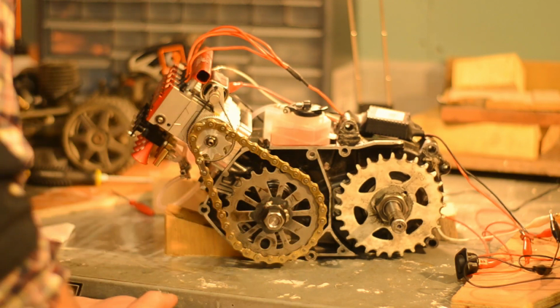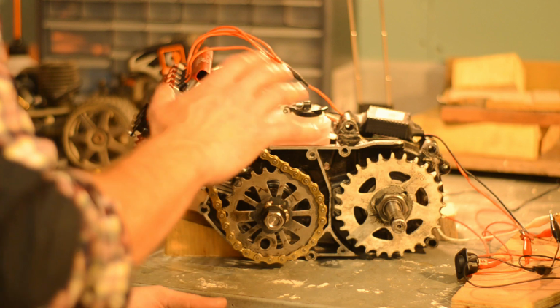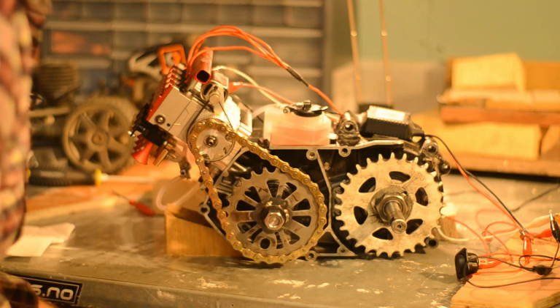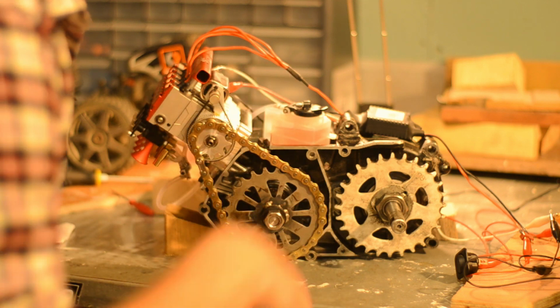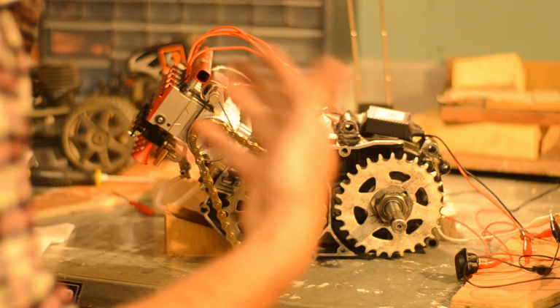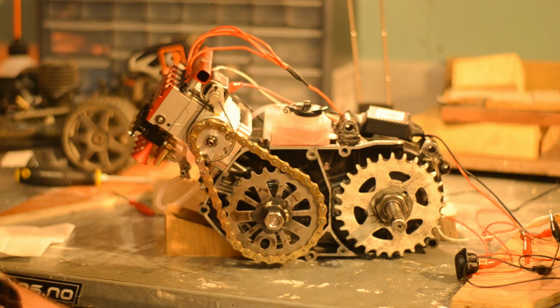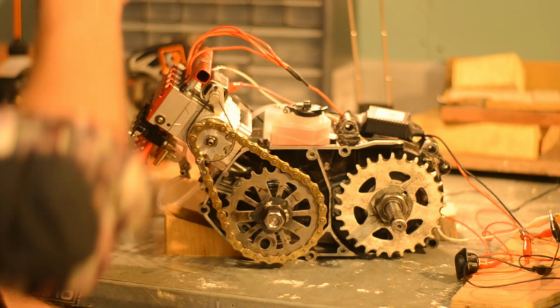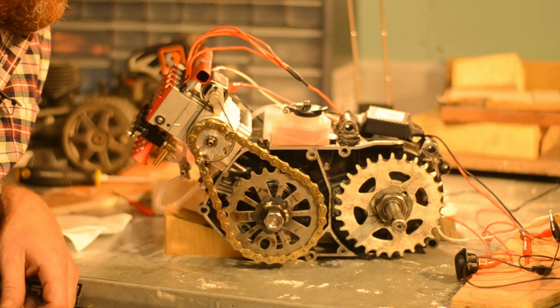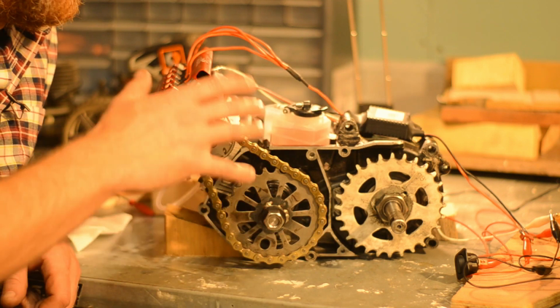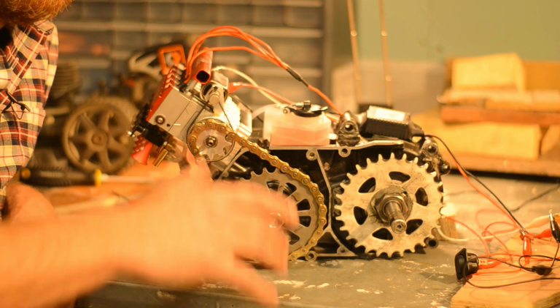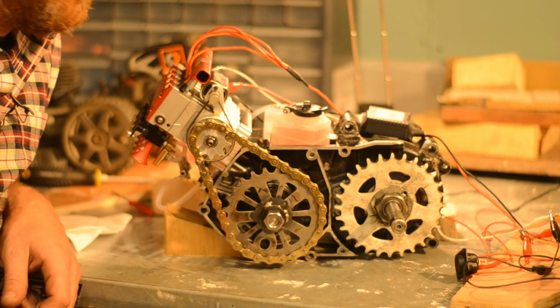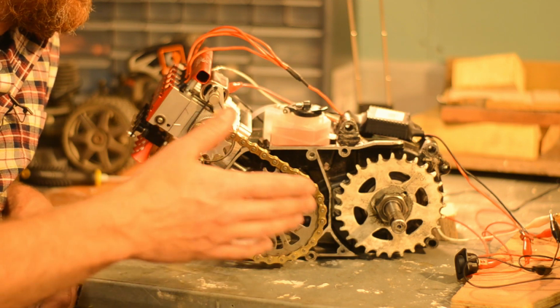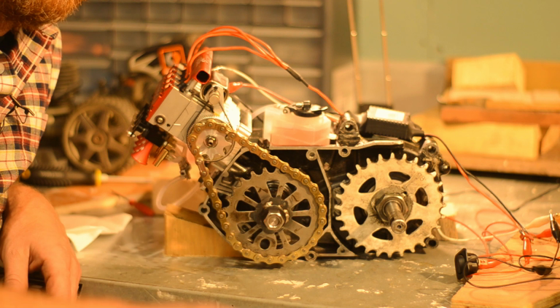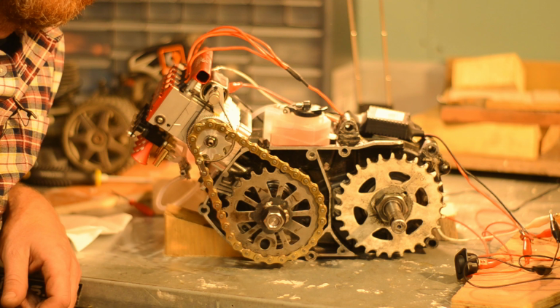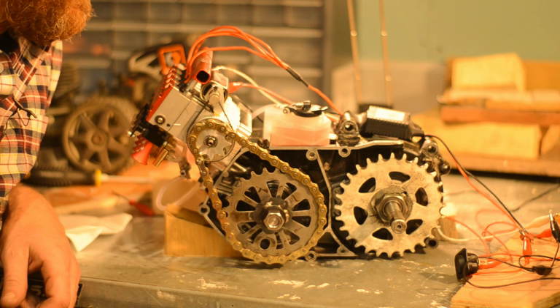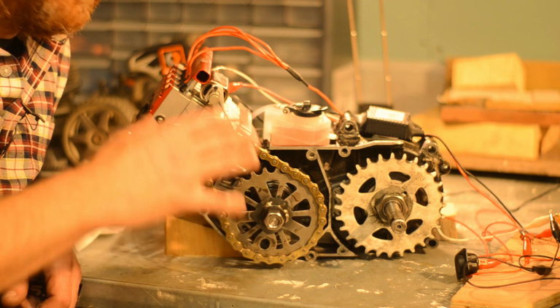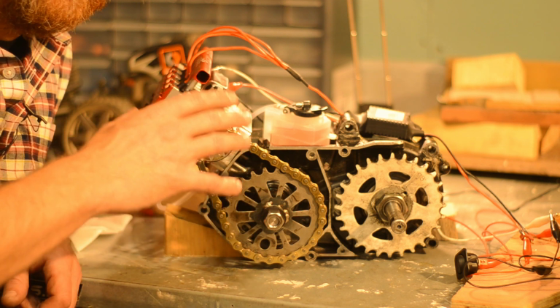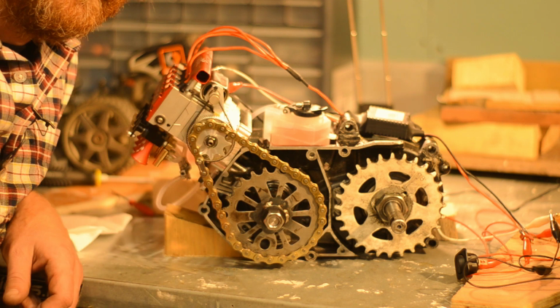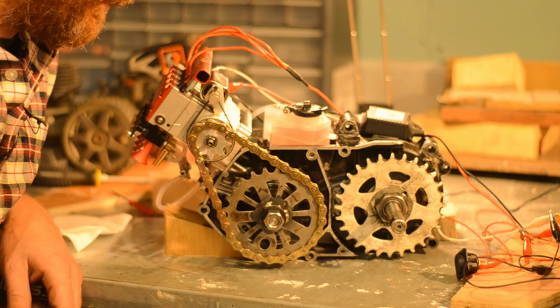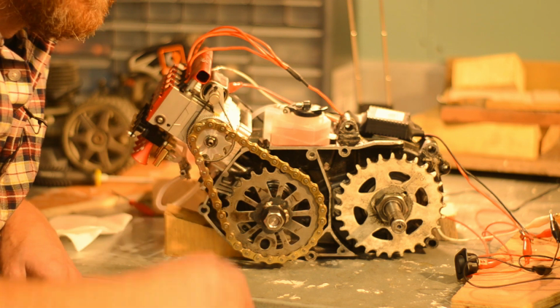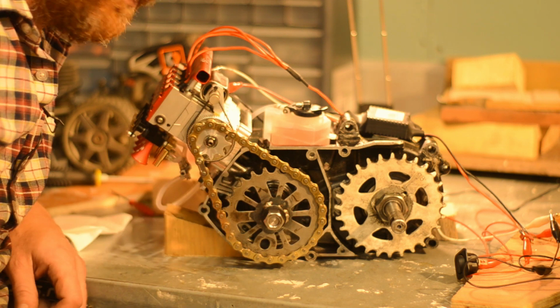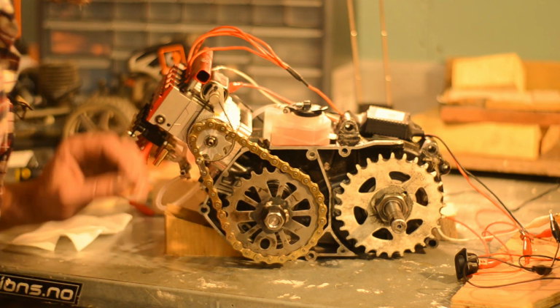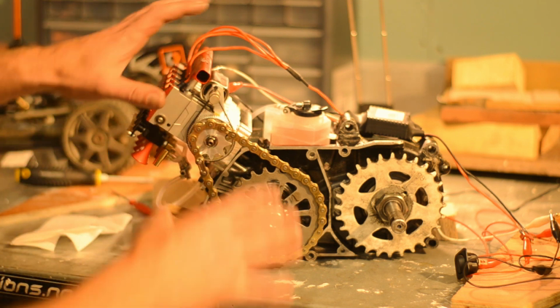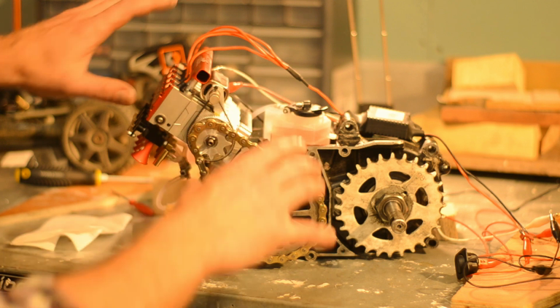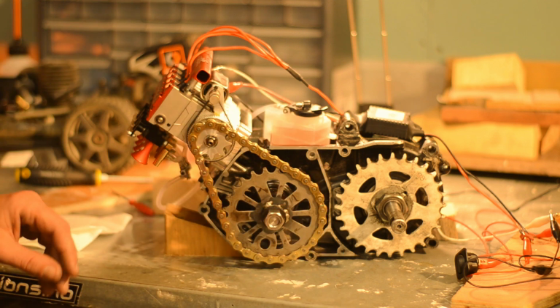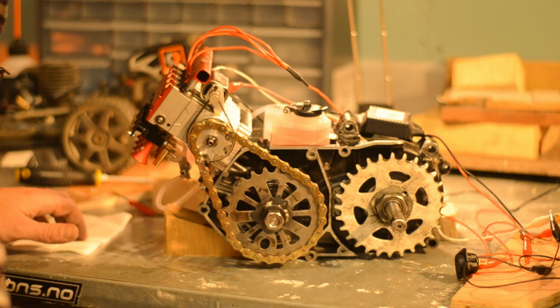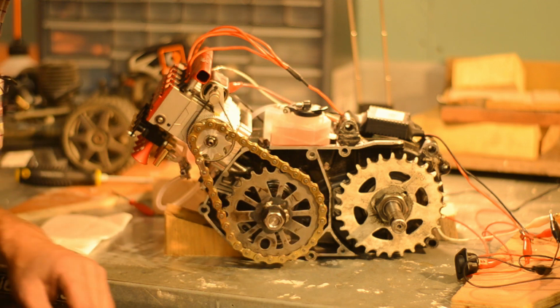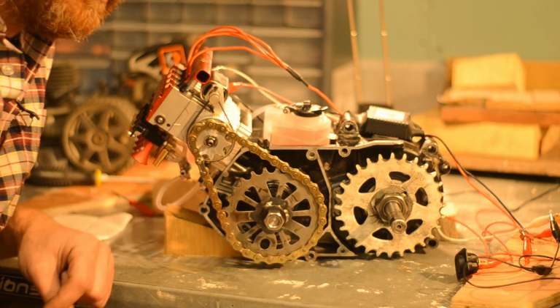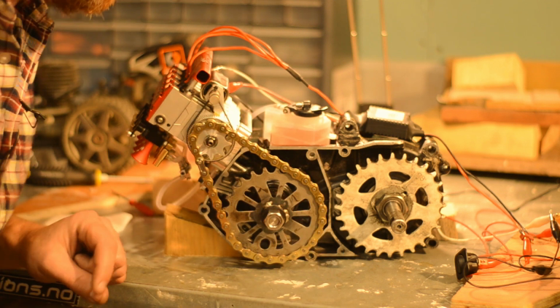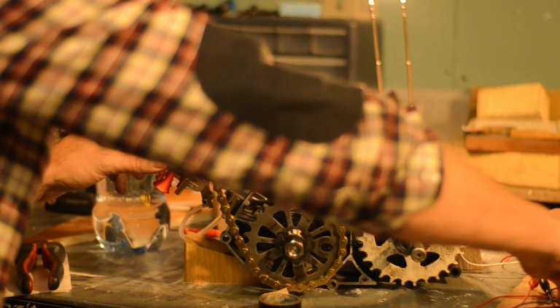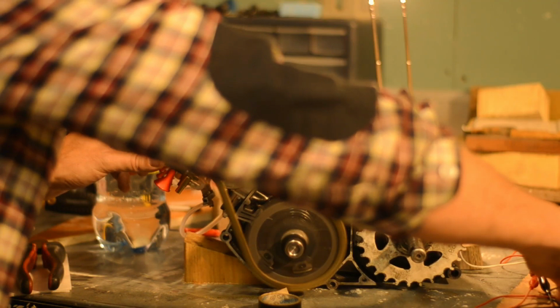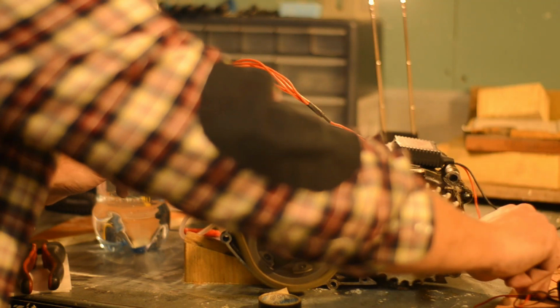I topped up the water and ran it for a little bit longer. If you haven't played with this nitro stuff — just regular gasoline — there's a fairly potent smell, and it burns your eyes and throat even from this tiny thing, at least when you're so close.